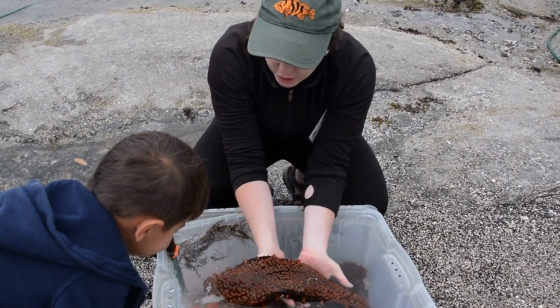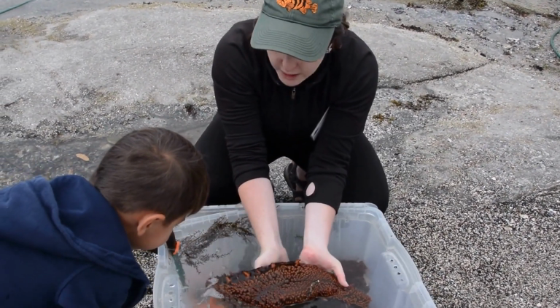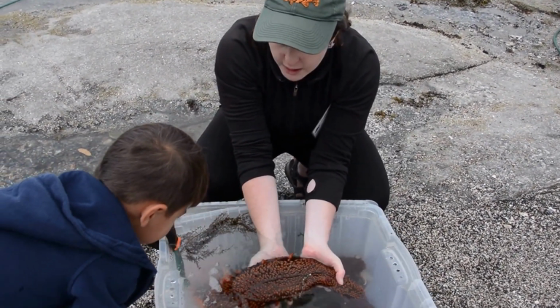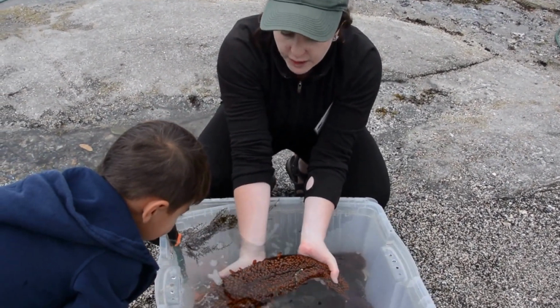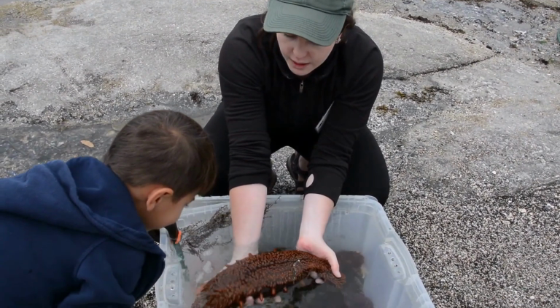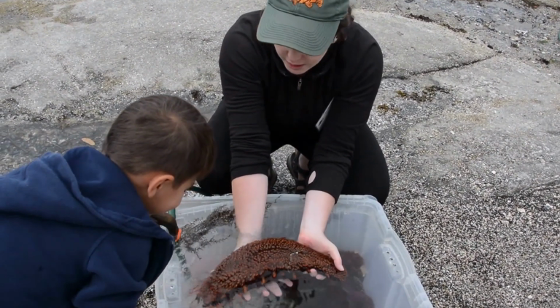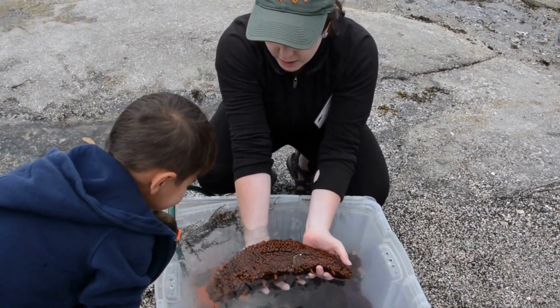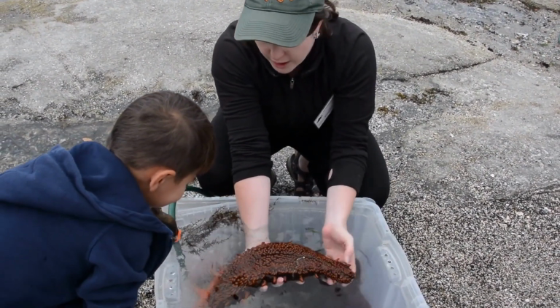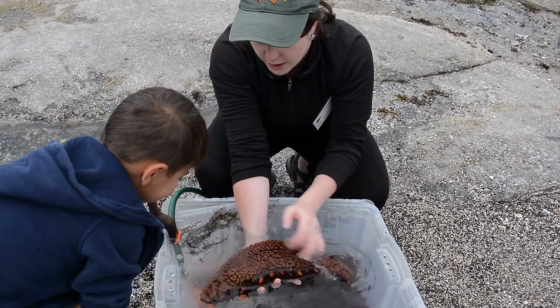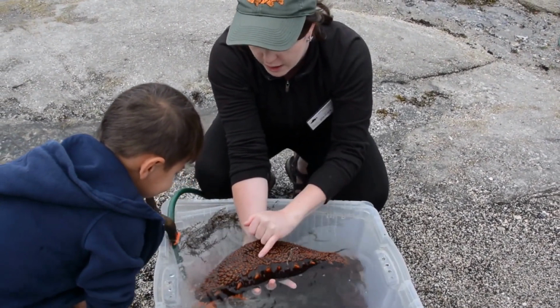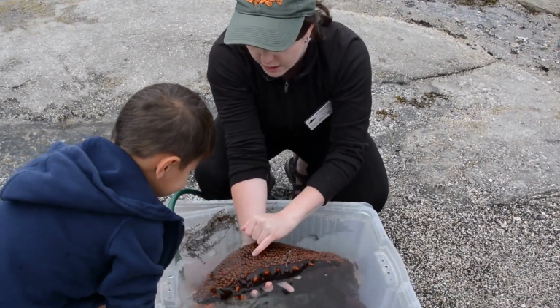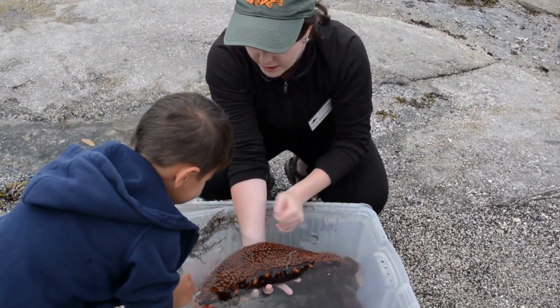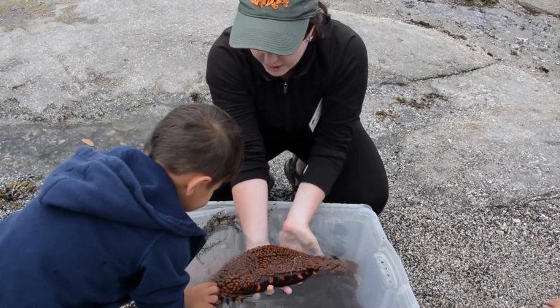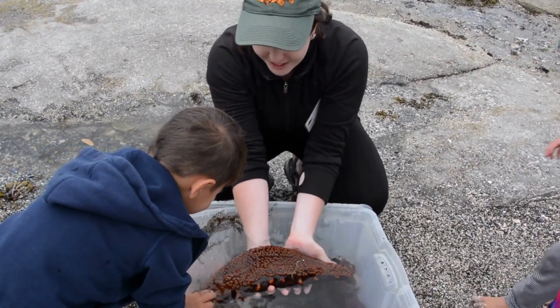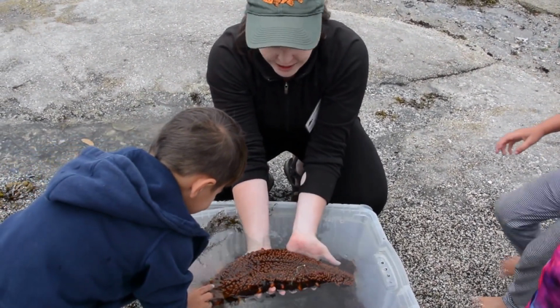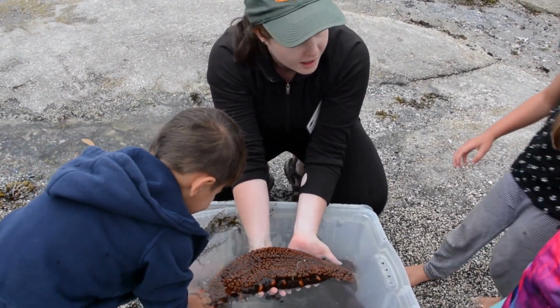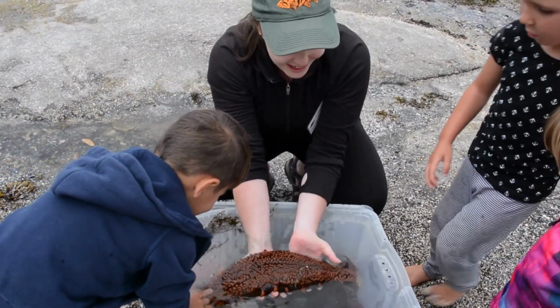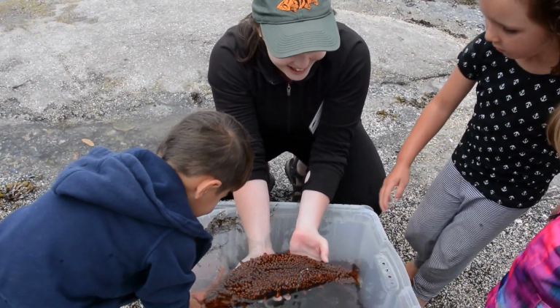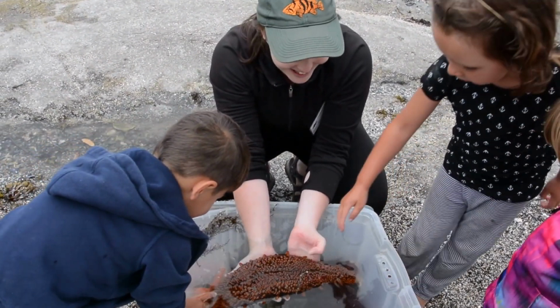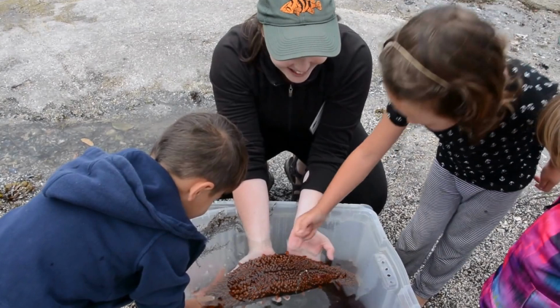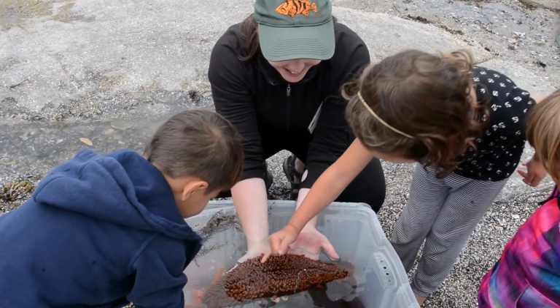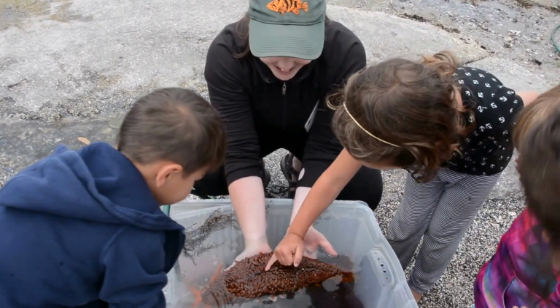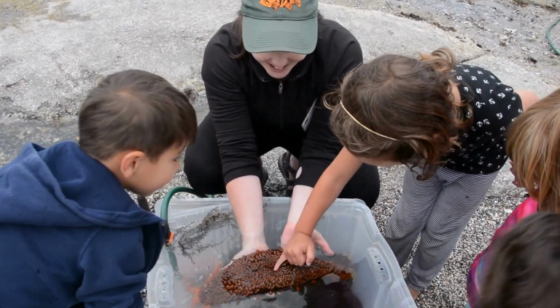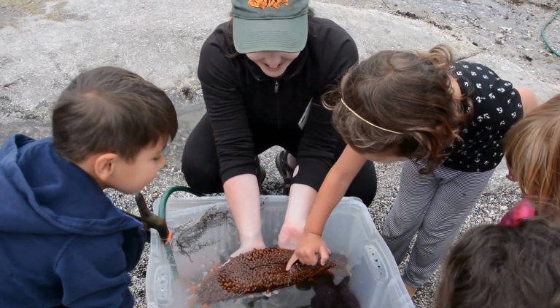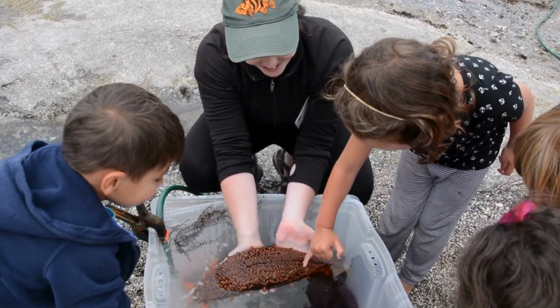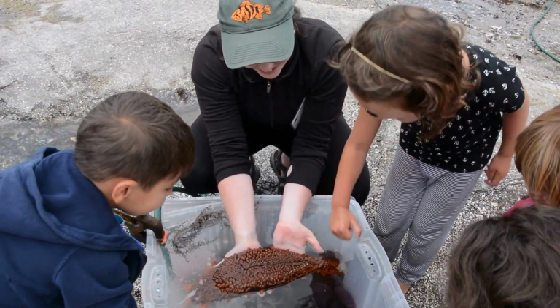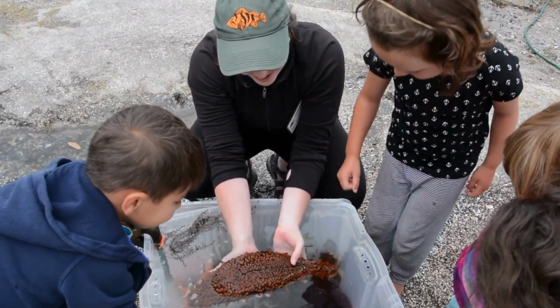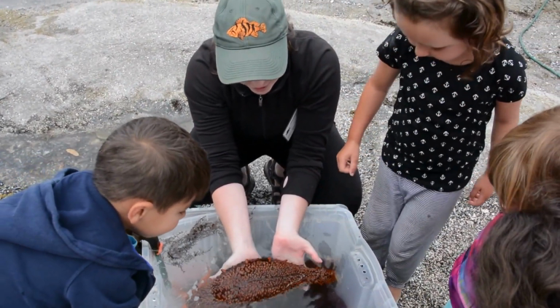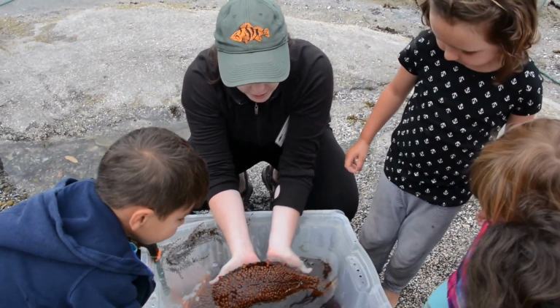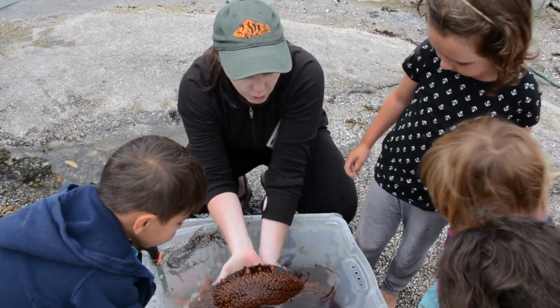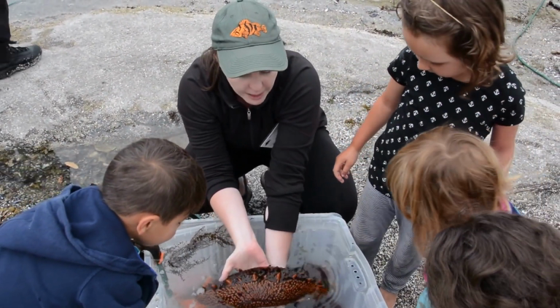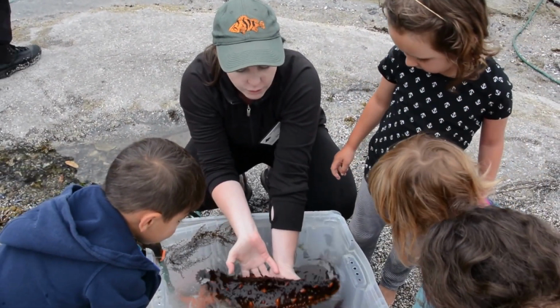Do you want to tickle it? You can give it a little tickle. Alright, let's roll it back over.